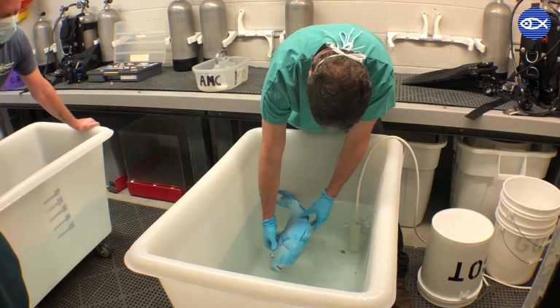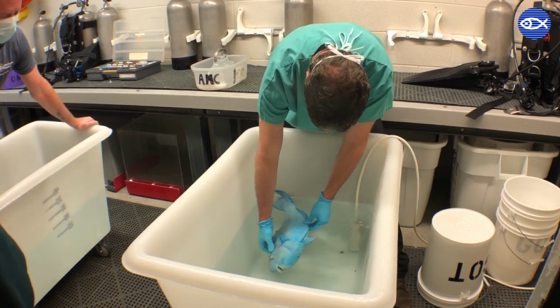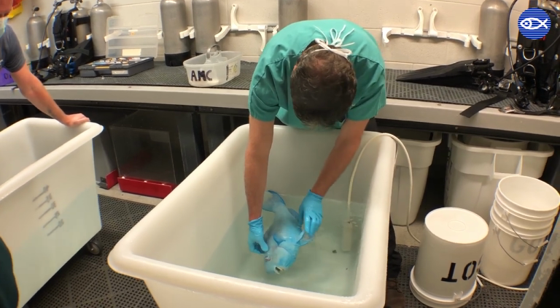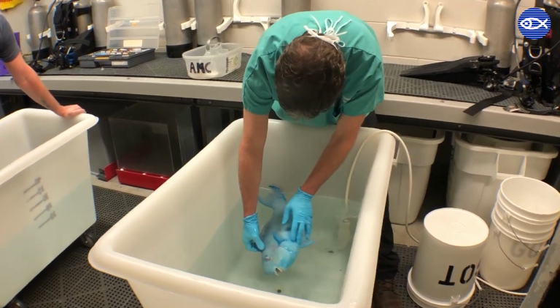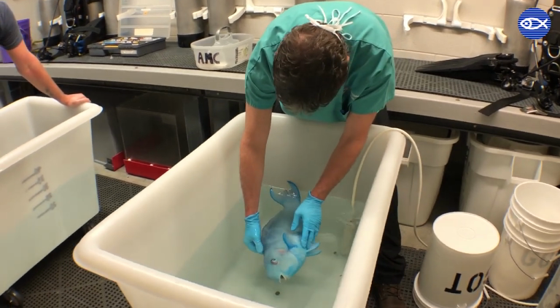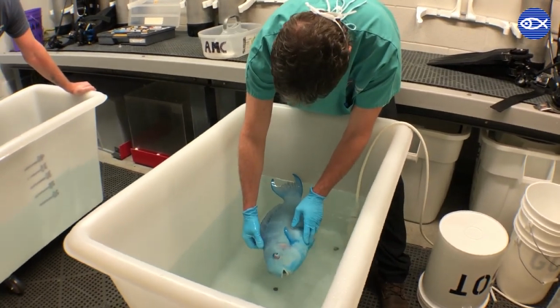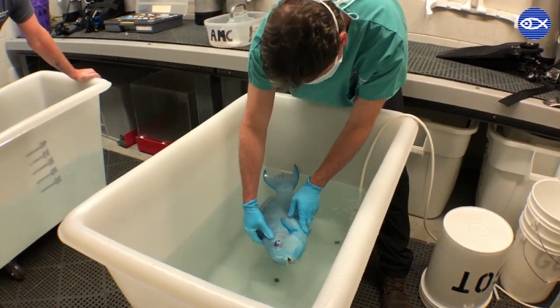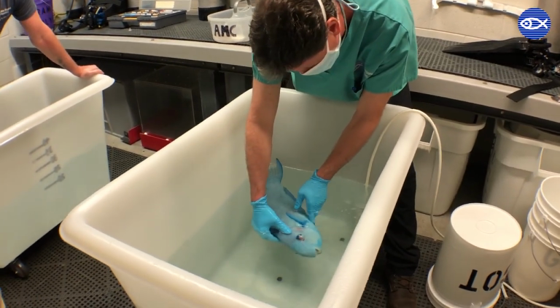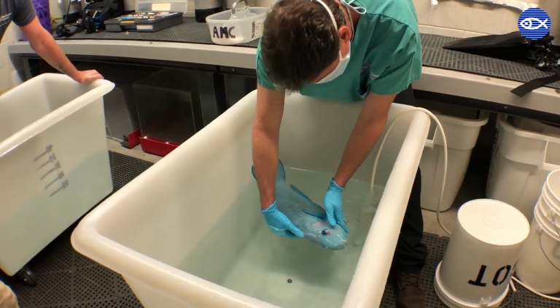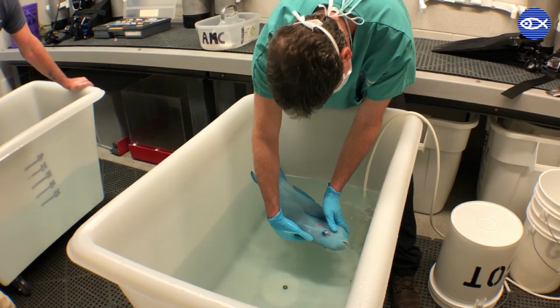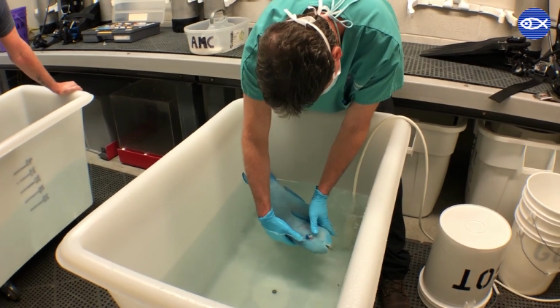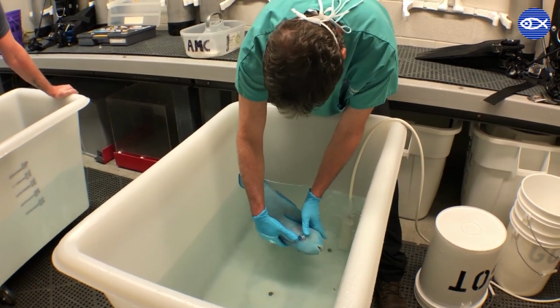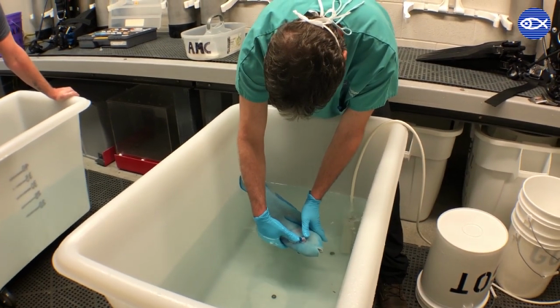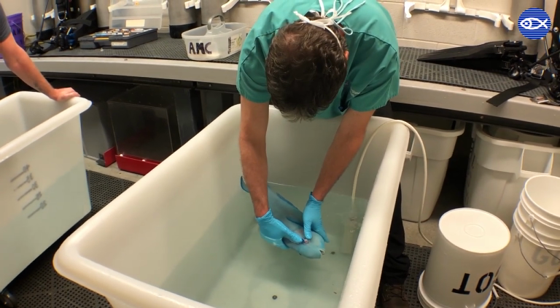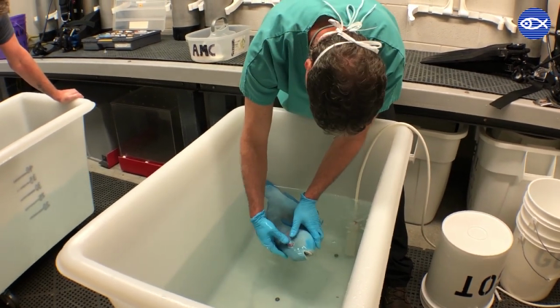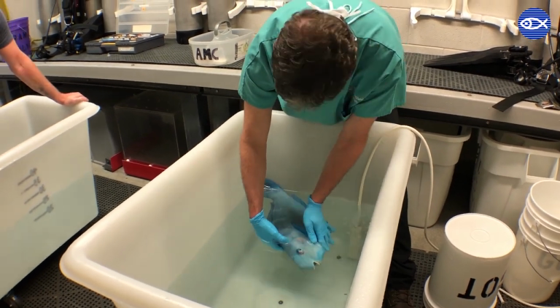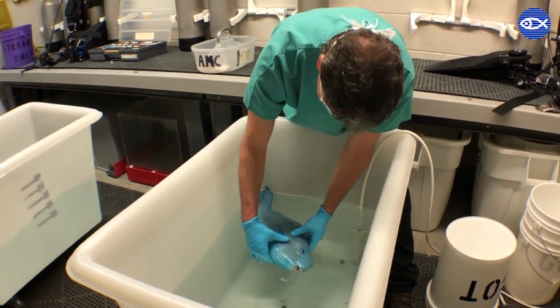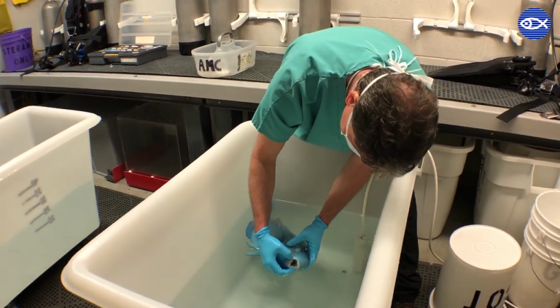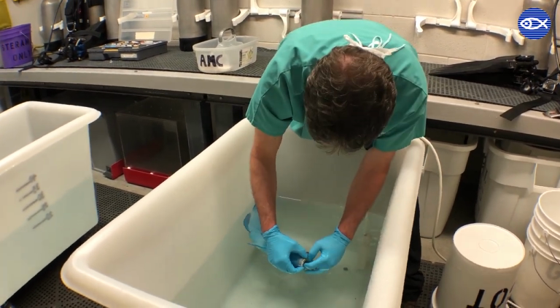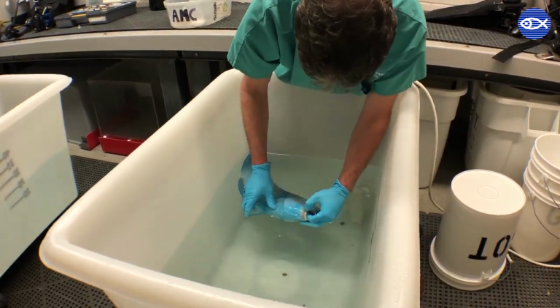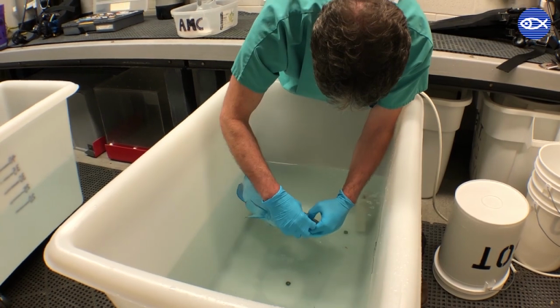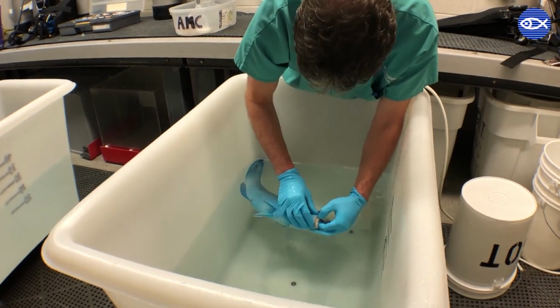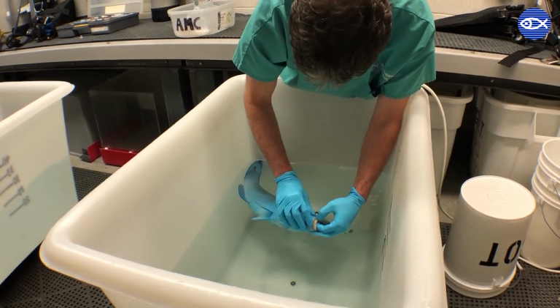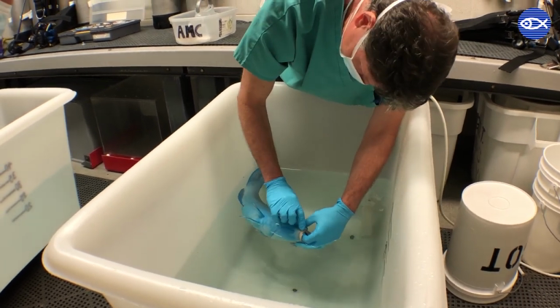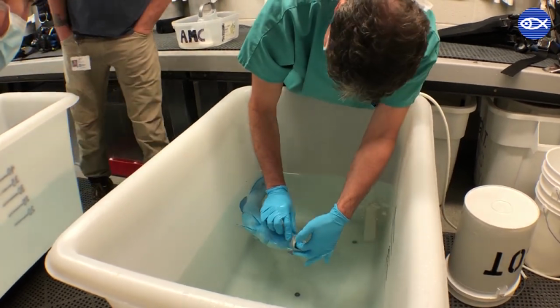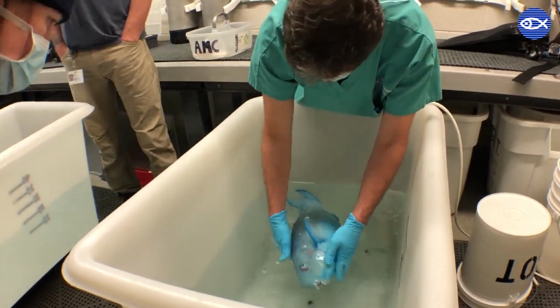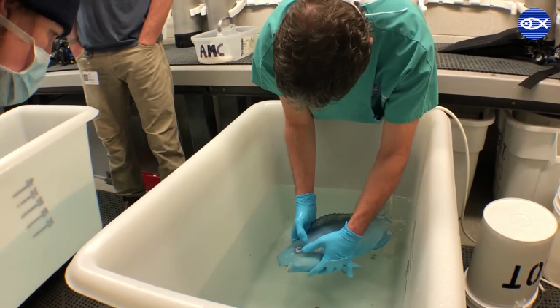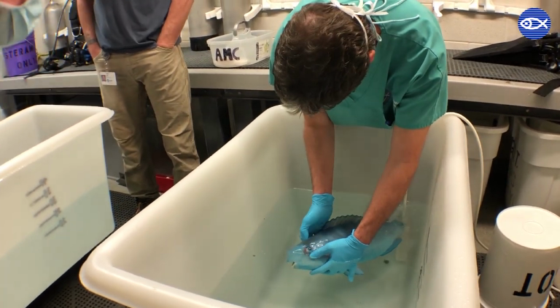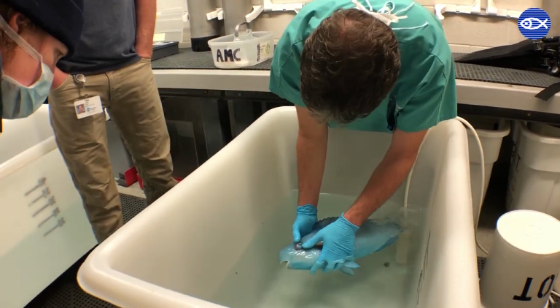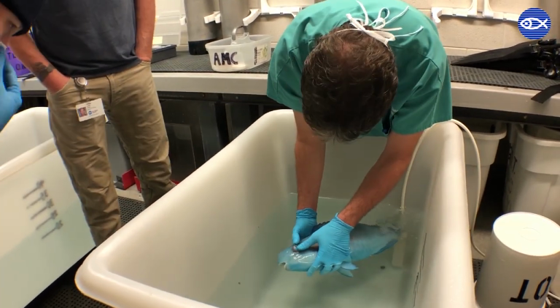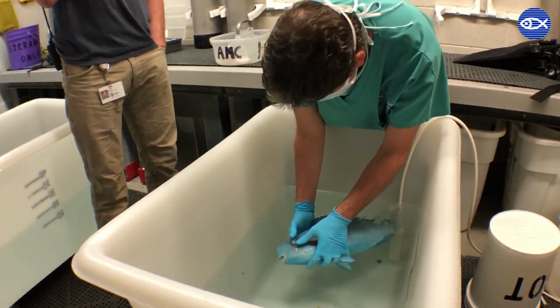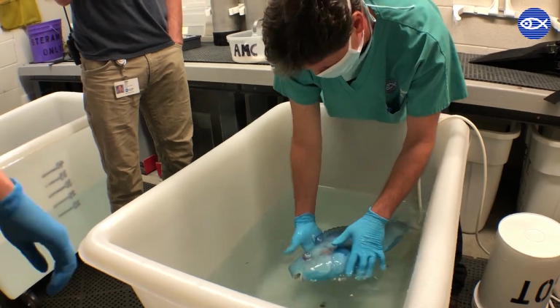Even though this blue parrotfish is scheduled for an eye exam, once asleep, it's a great opportunity to examine the whole fish and assess its health from top to bottom. This even includes a quick dental exam. Instead of traditional teeth, parrotfish have strong beaks that they use to scrape algae off of coral reefs.